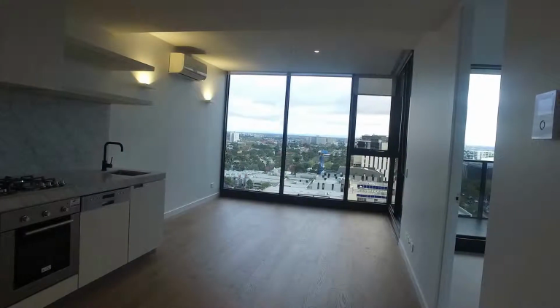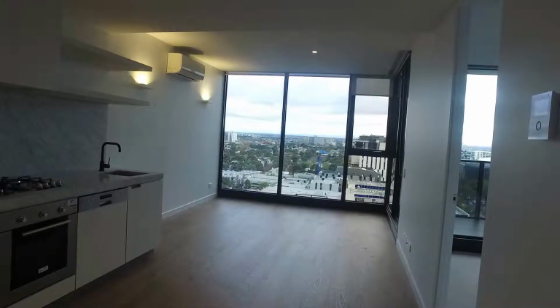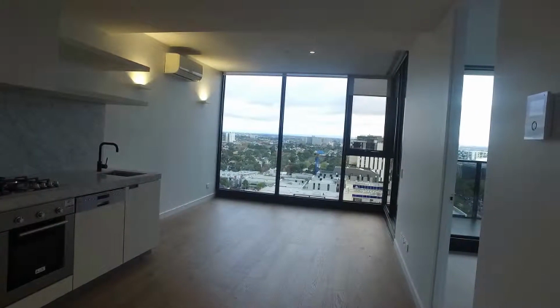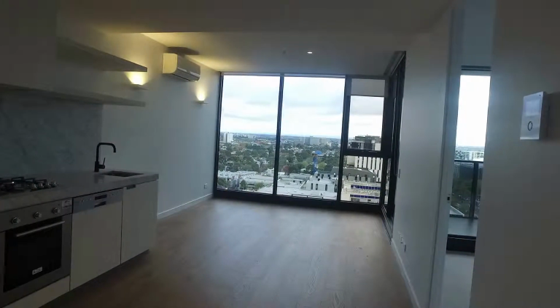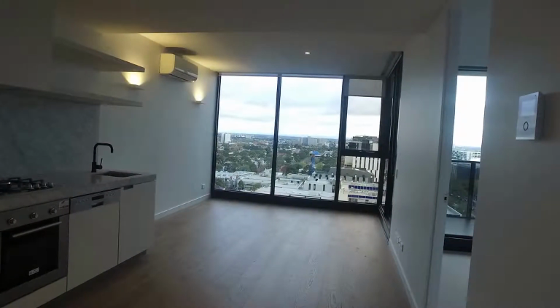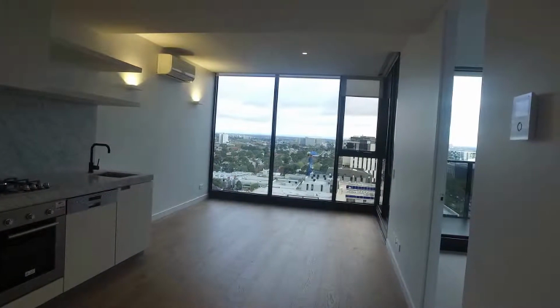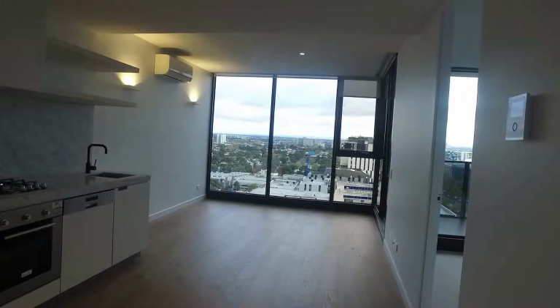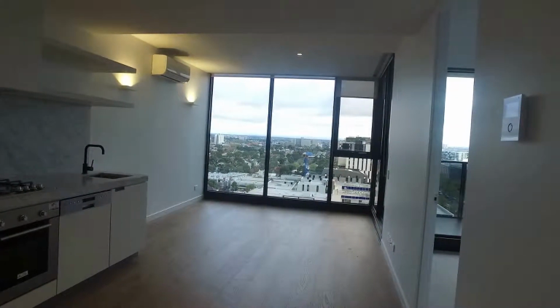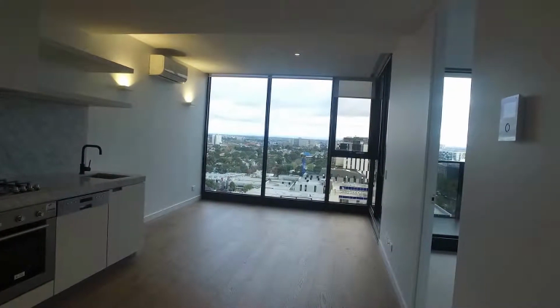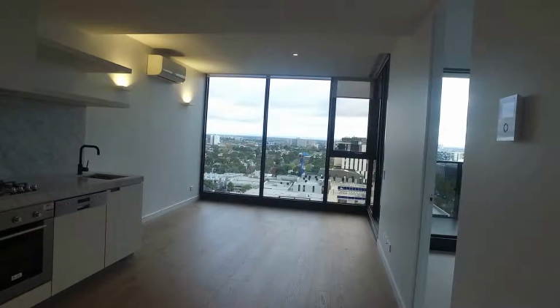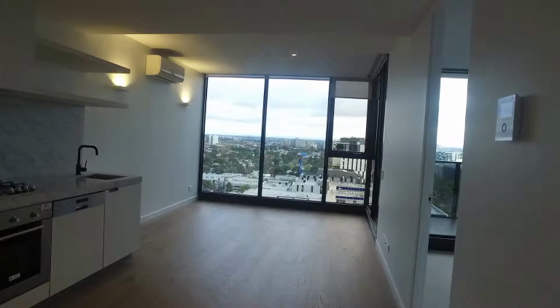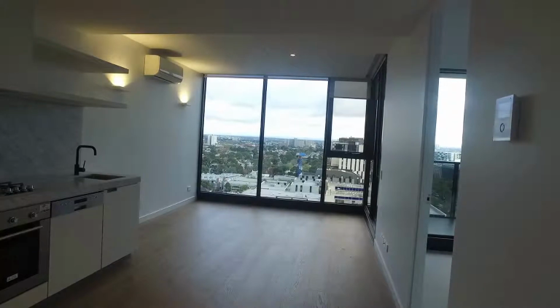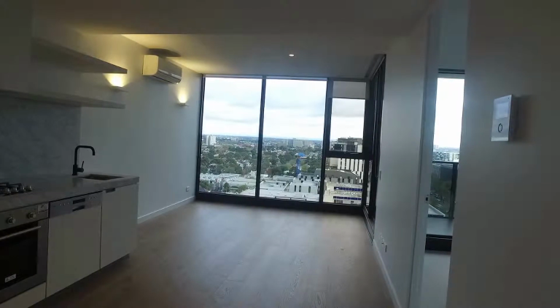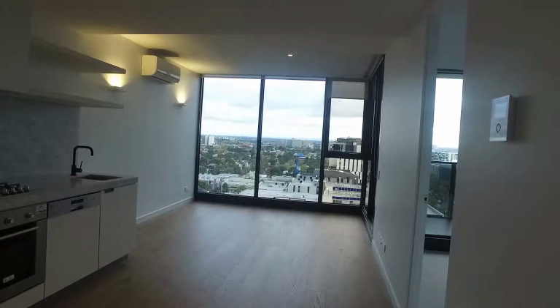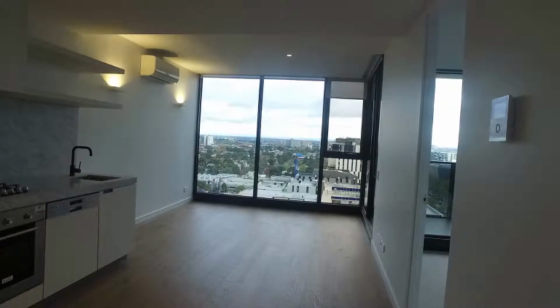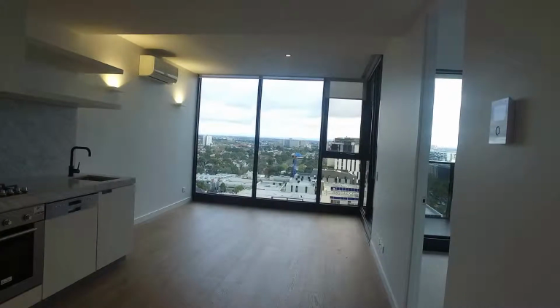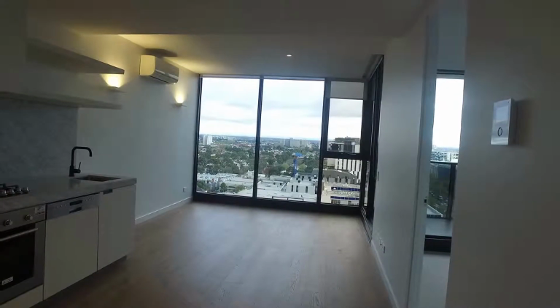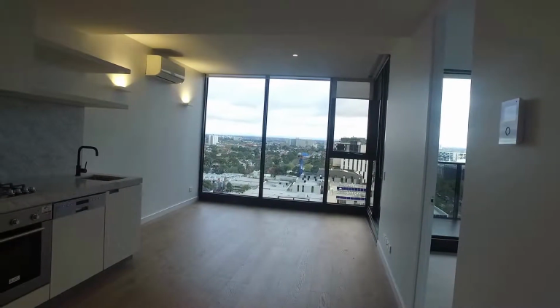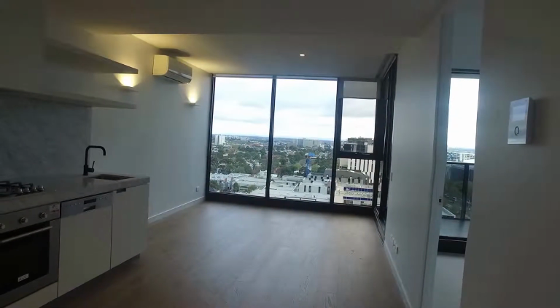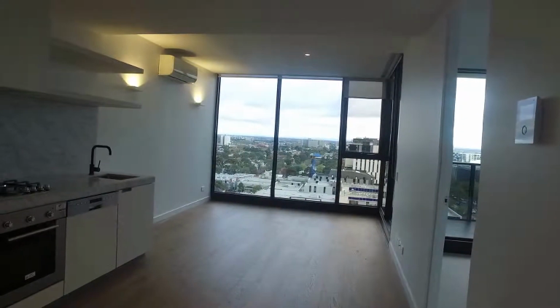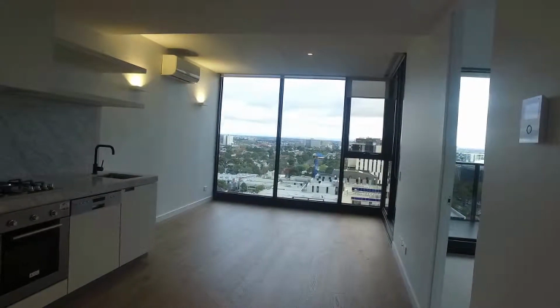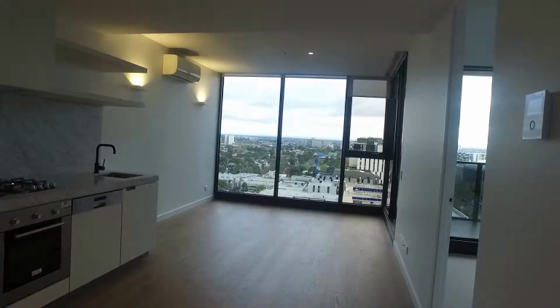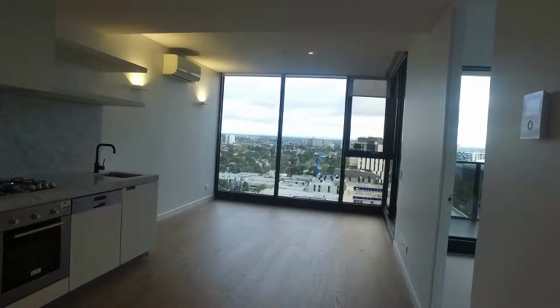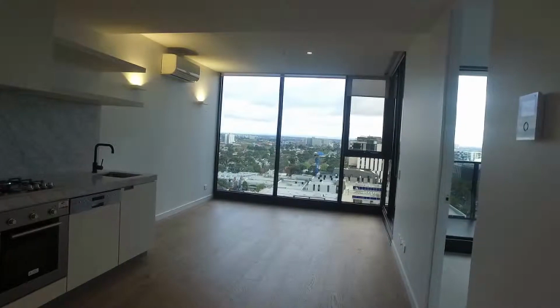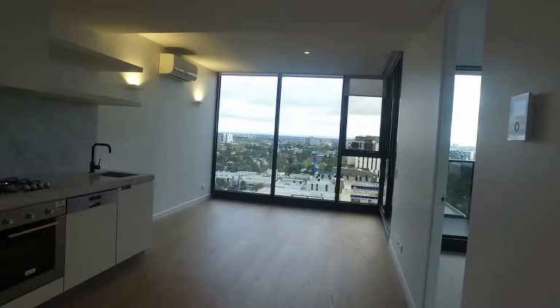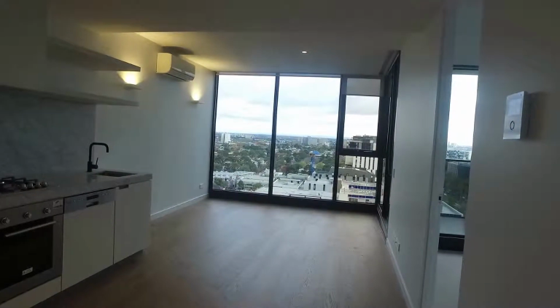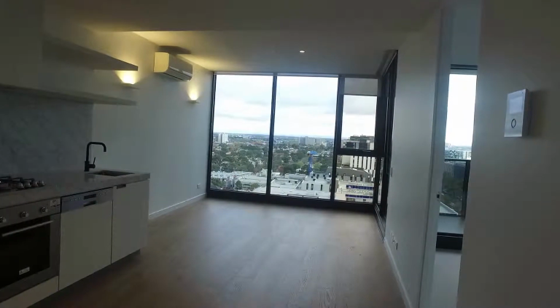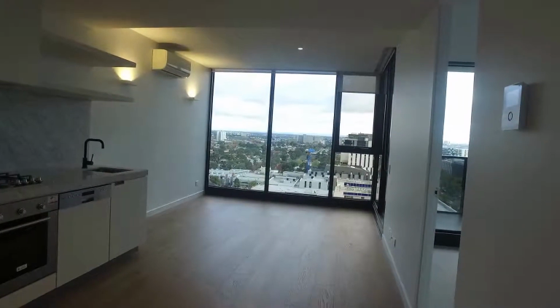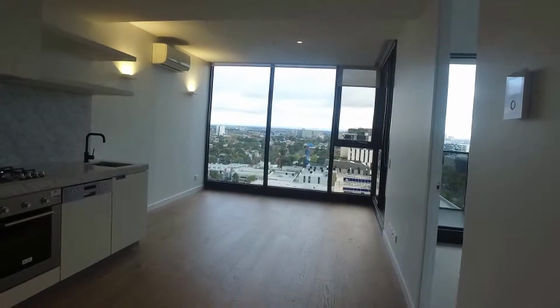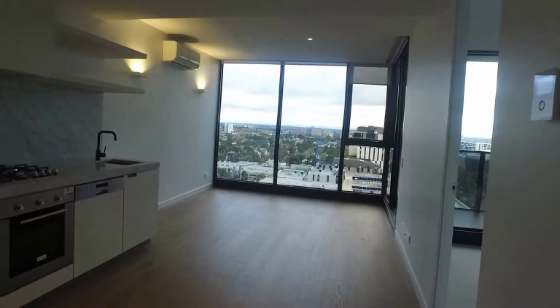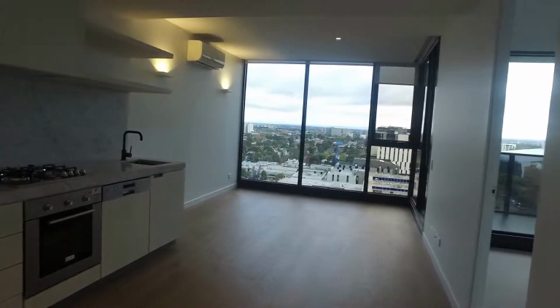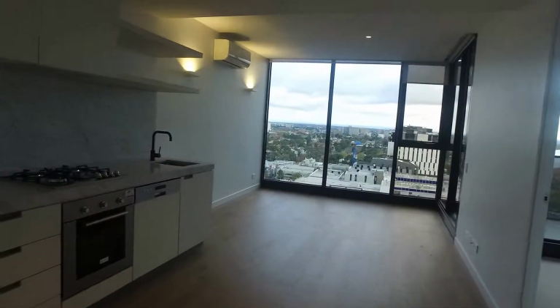Hi, it's Wendy from Melbourne Real Estate. Today we're conducting a marketing video at 23 Blackwood Street, North Melbourne. We're located in this apartment on level 12 — a one bedroom, one bathroom apartment.